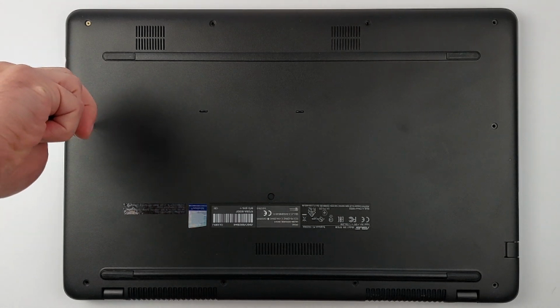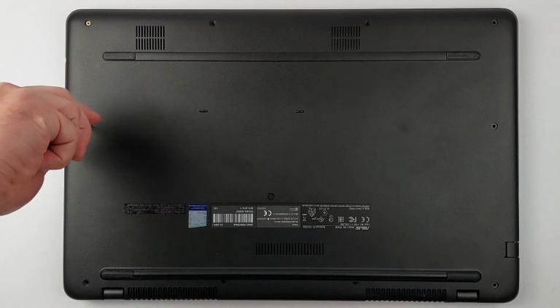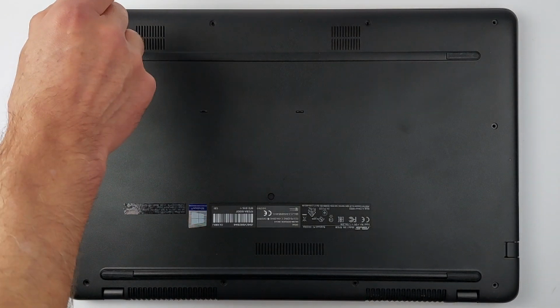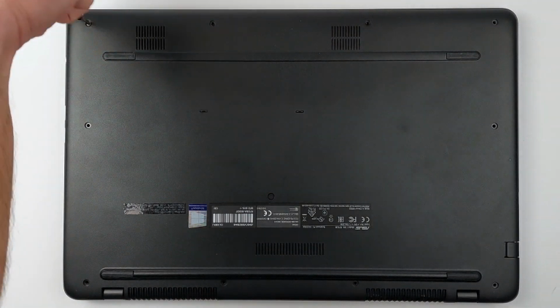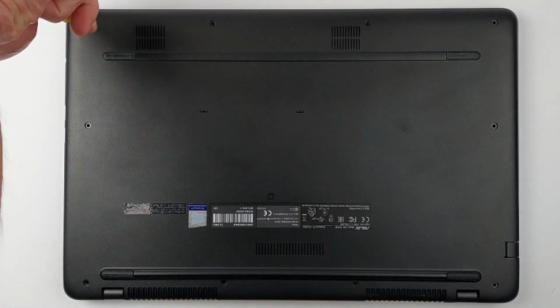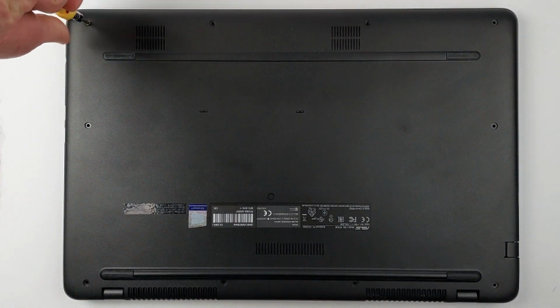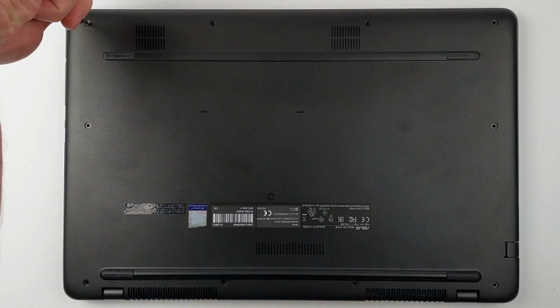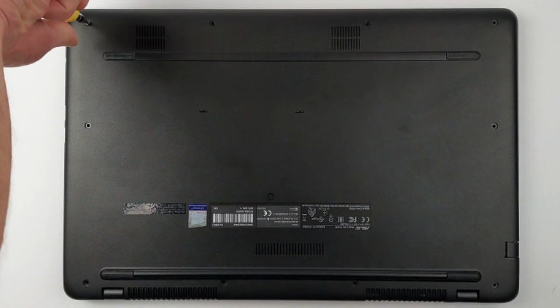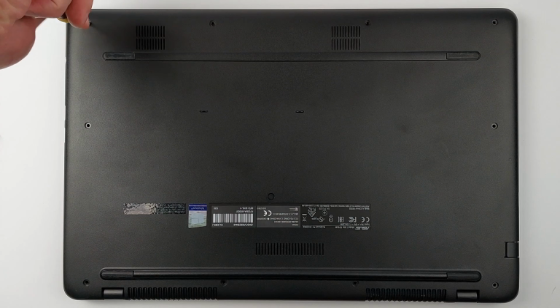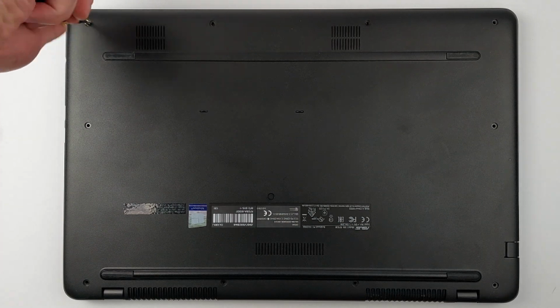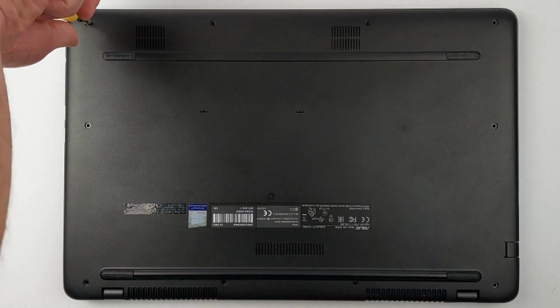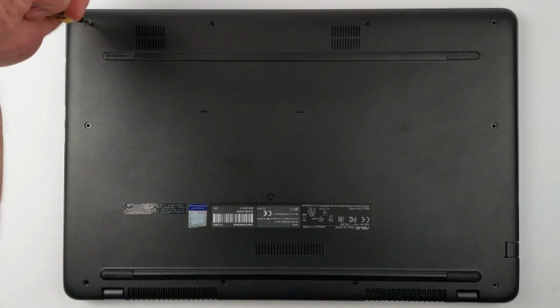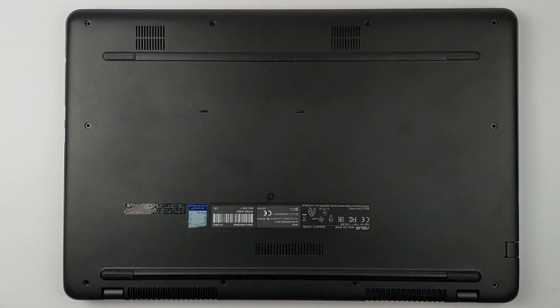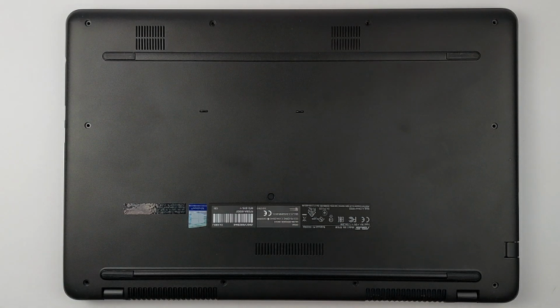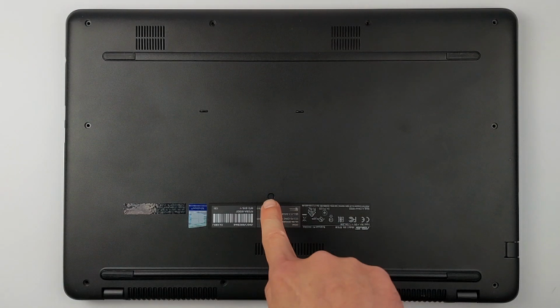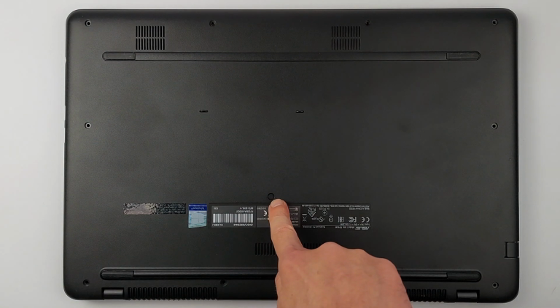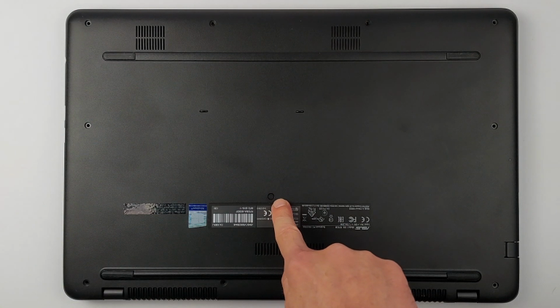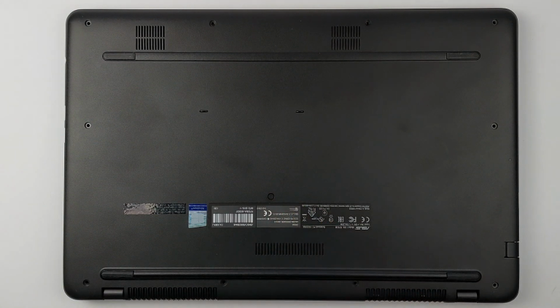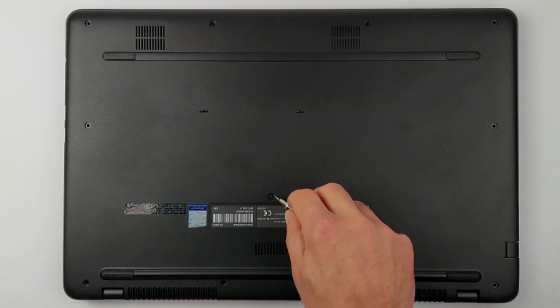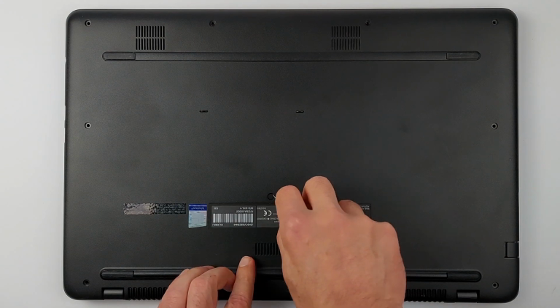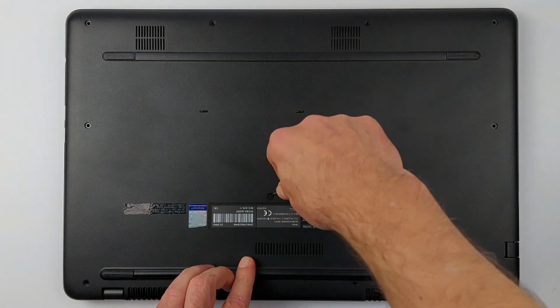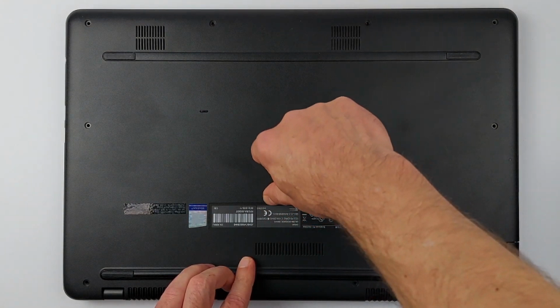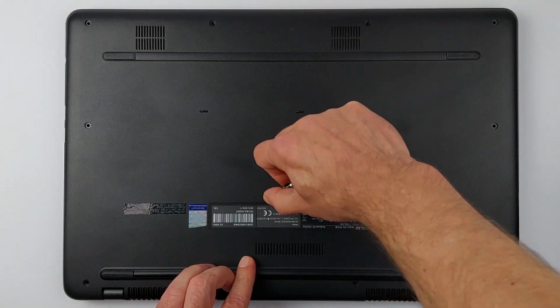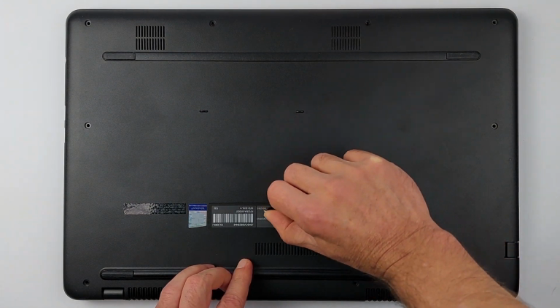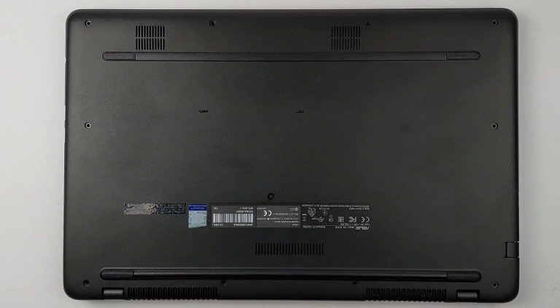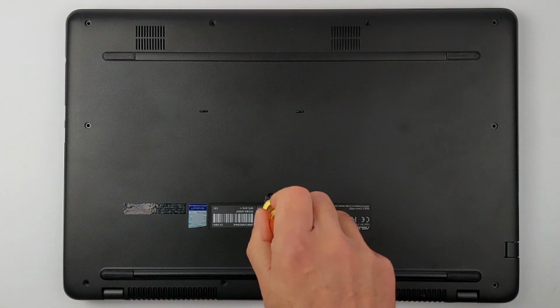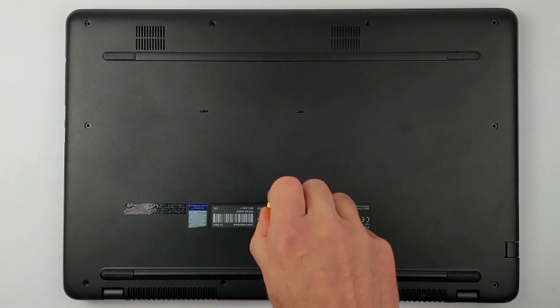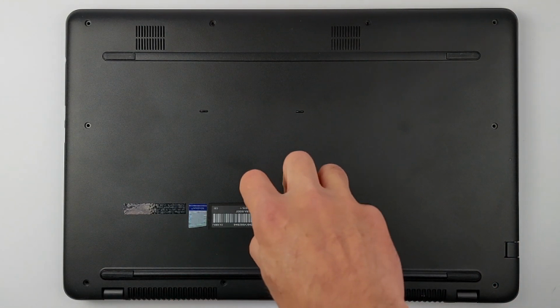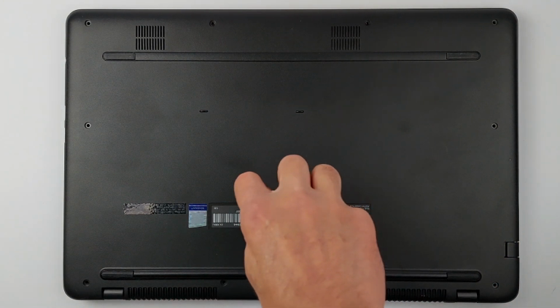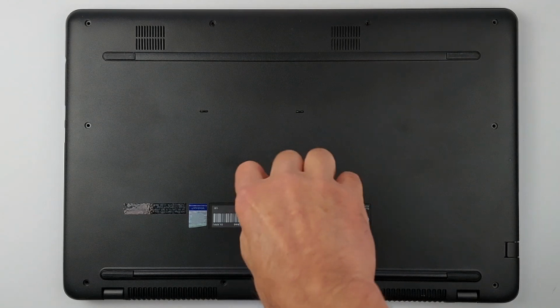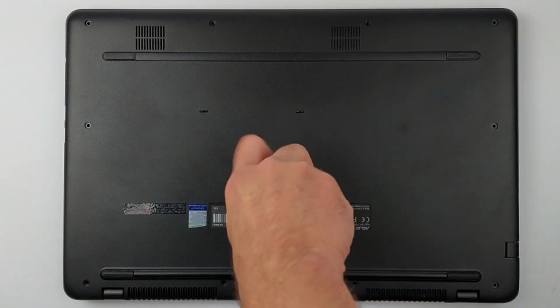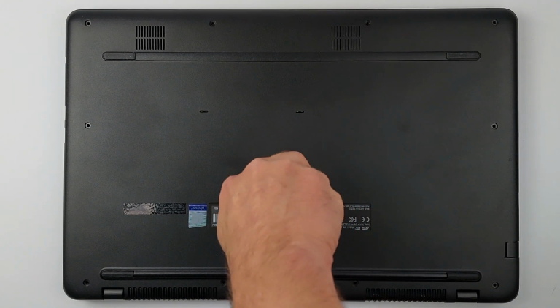Think all screws are out? Not quite. Miss this hidden one and you'll damage the case trying to open it. It's under this innocent-looking cover — super easy to overlook. Lift this tiny cover with tweezers or a small screwdriver, then remove the screw hiding underneath.